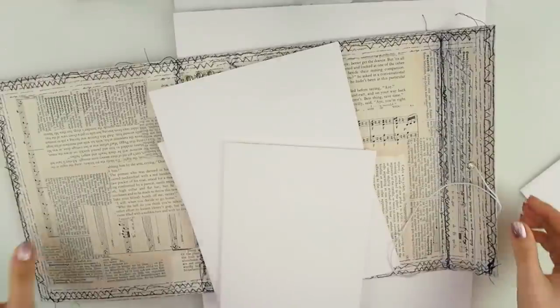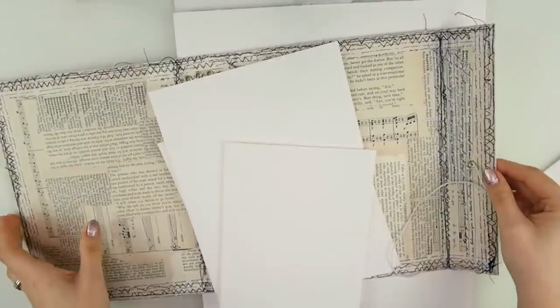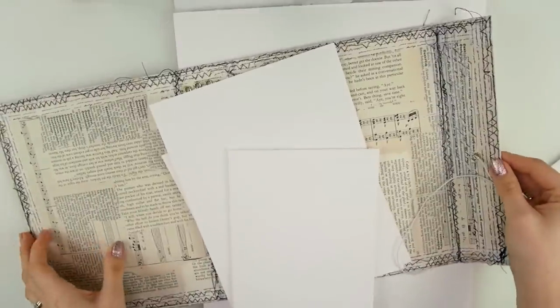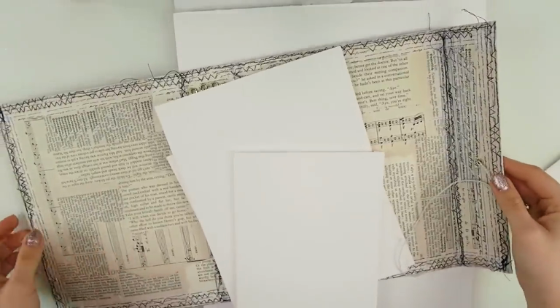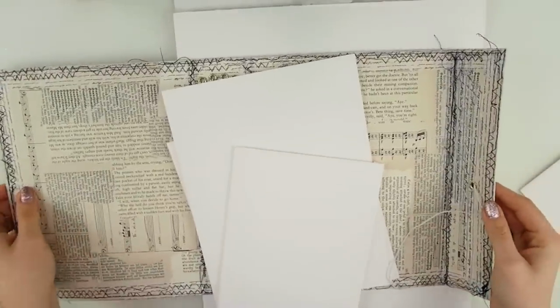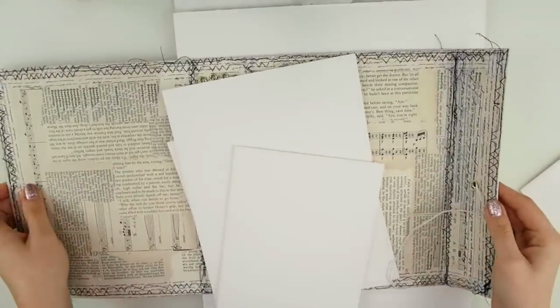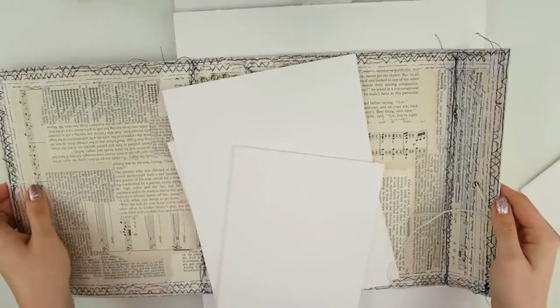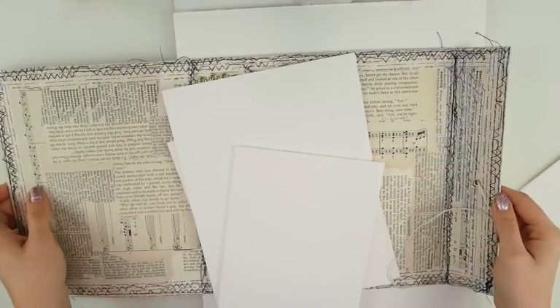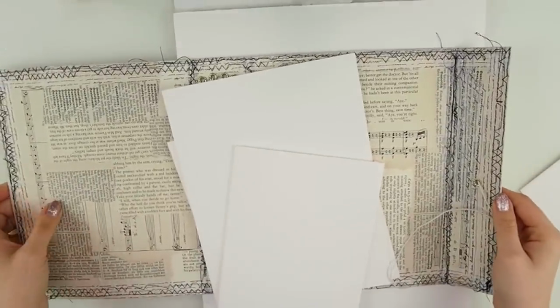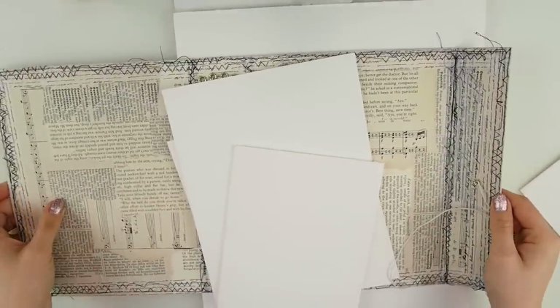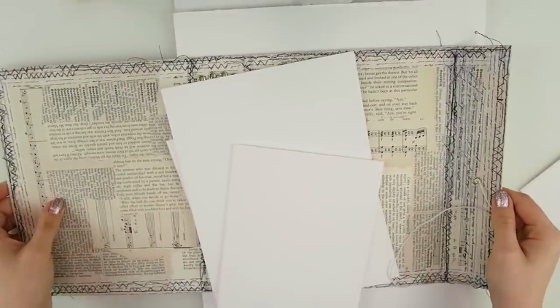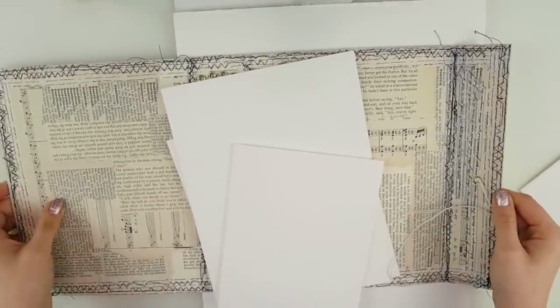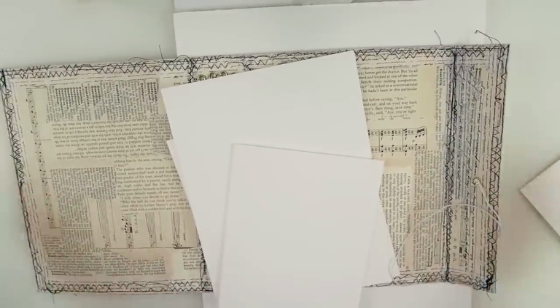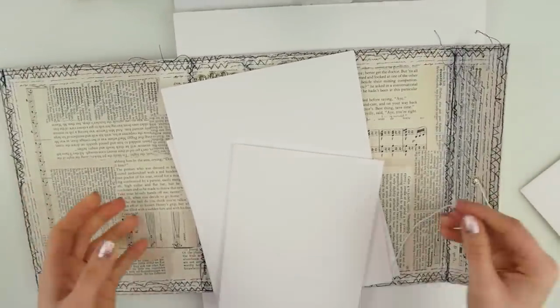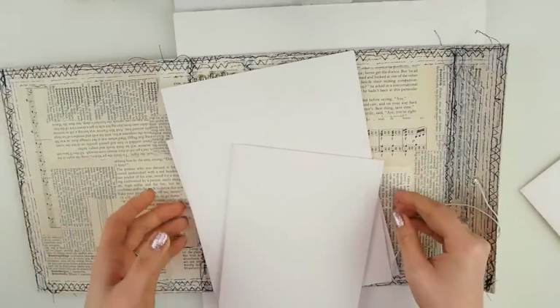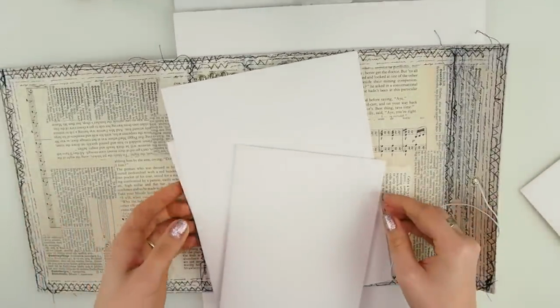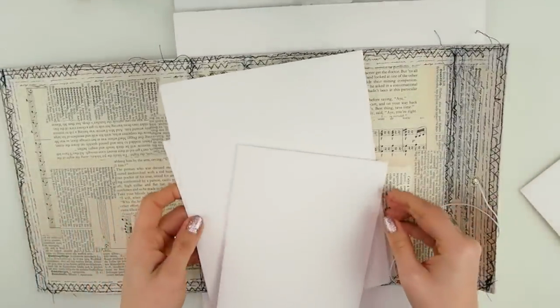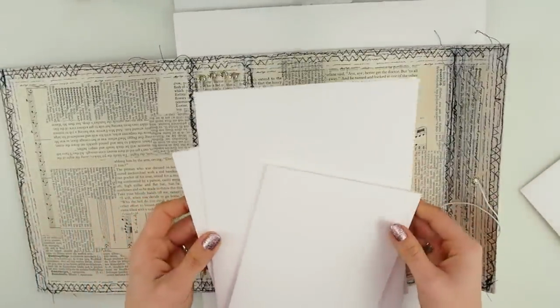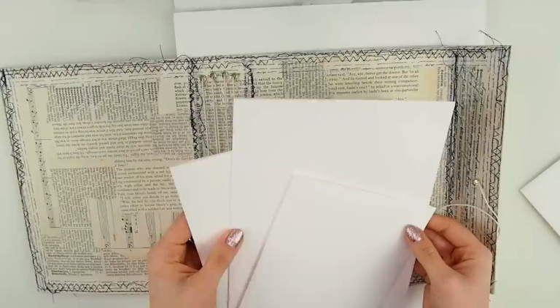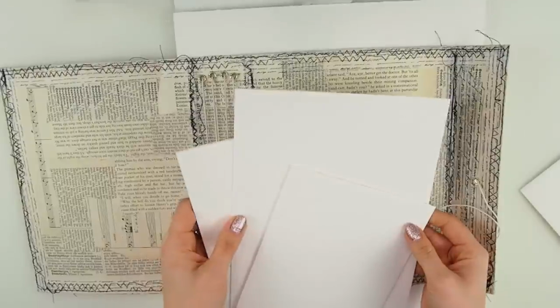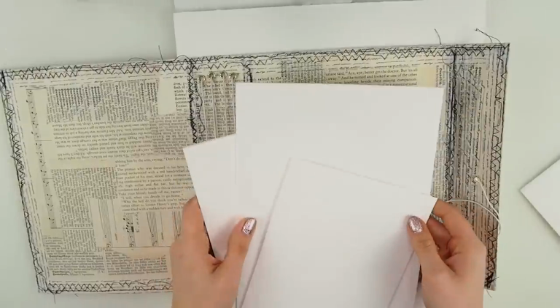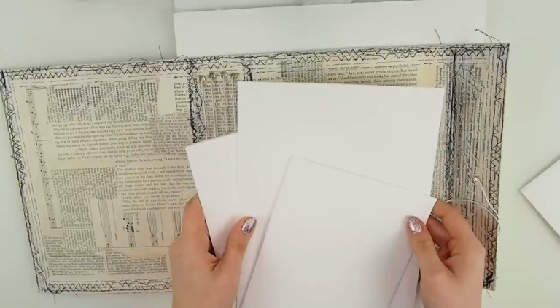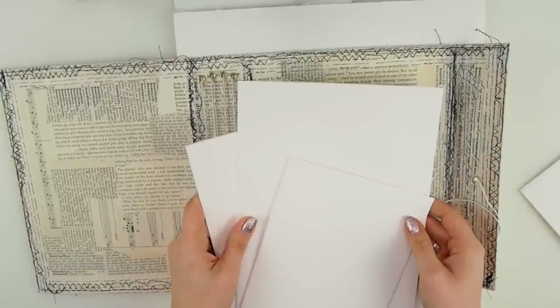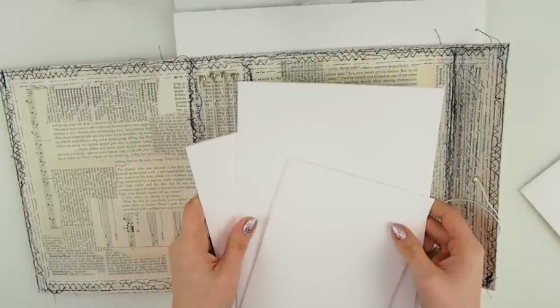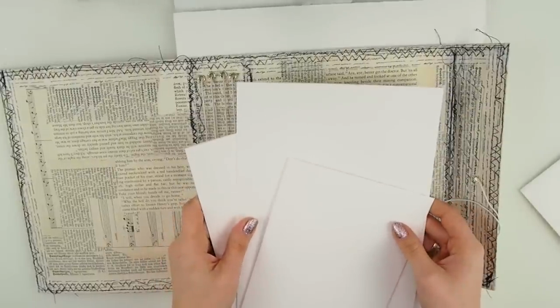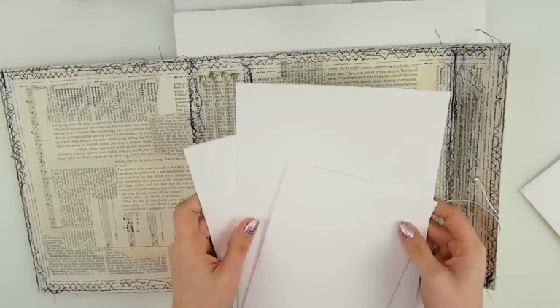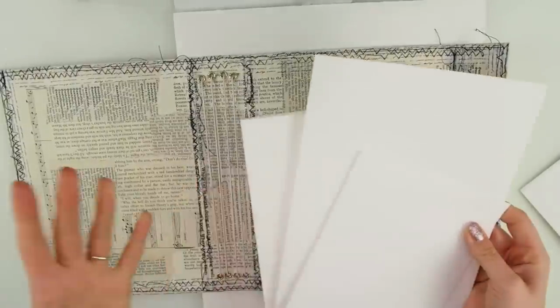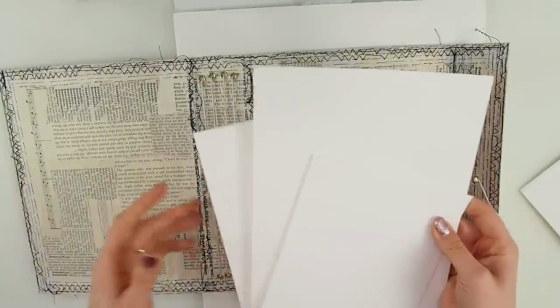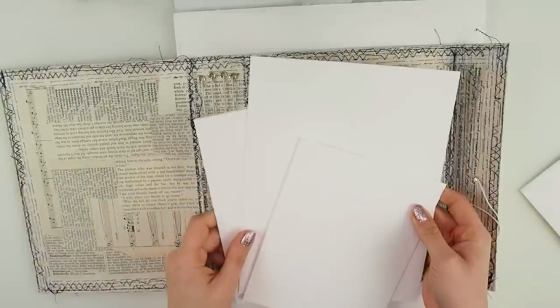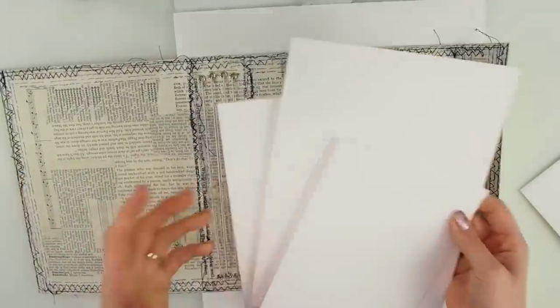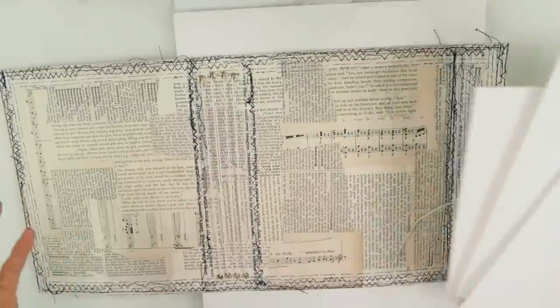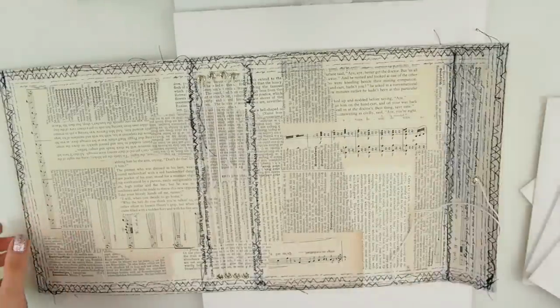Hello, my beautiful friends! Day two of our hopeful junk journal — I think that's the name we're going to leave for now, at least. We will see if it's going to end up being called this way.